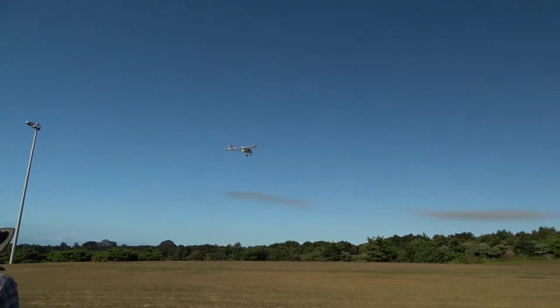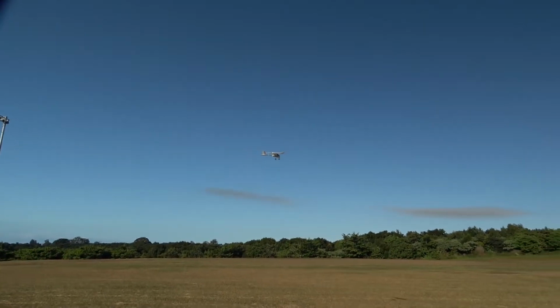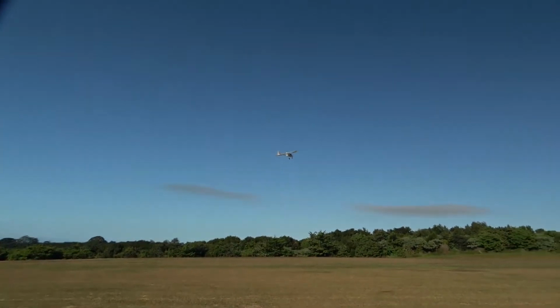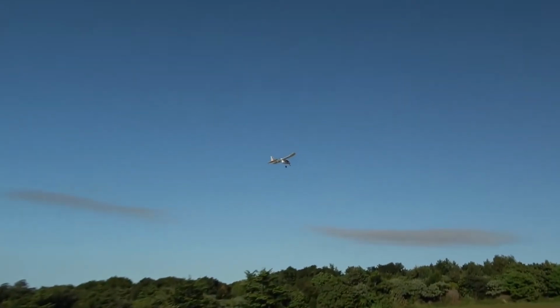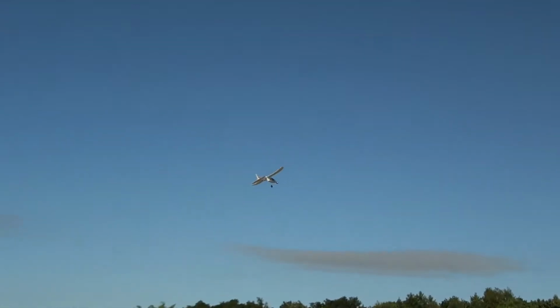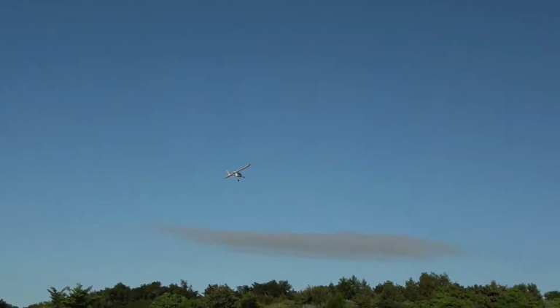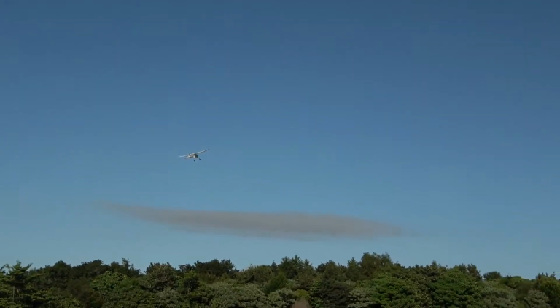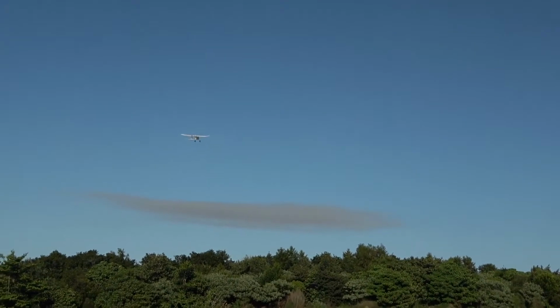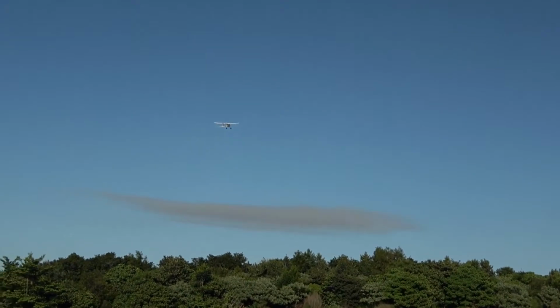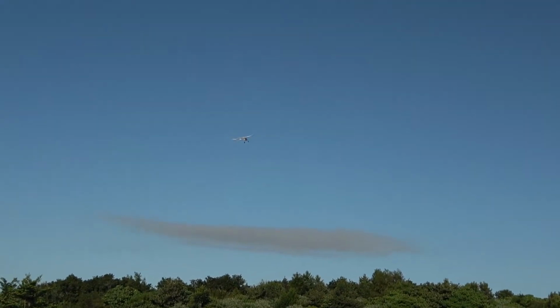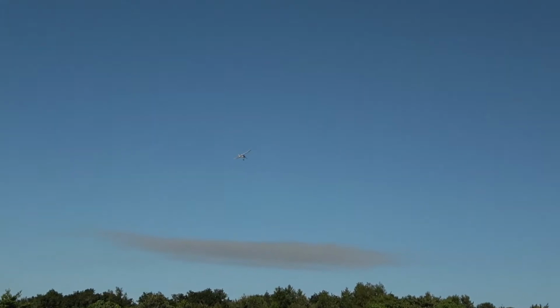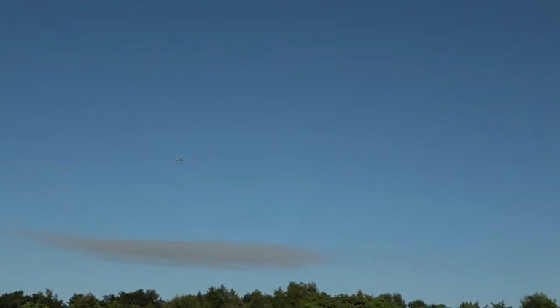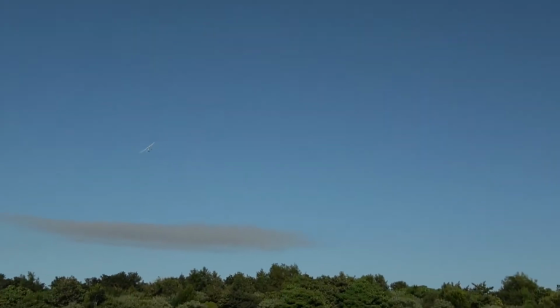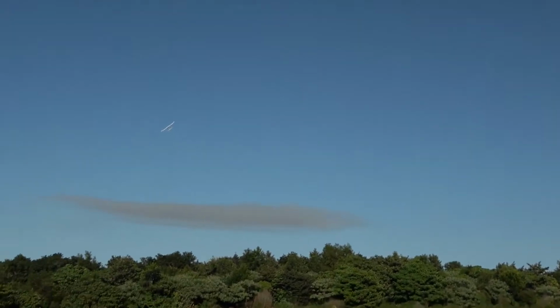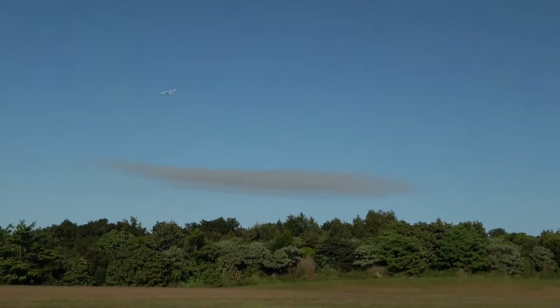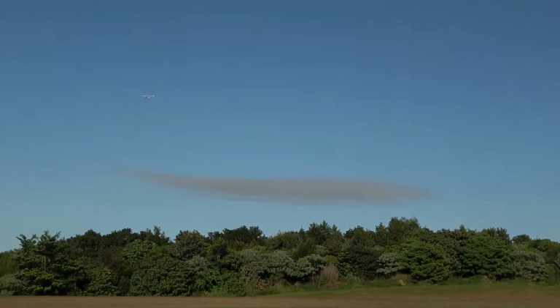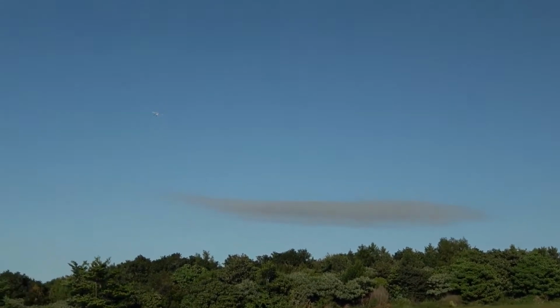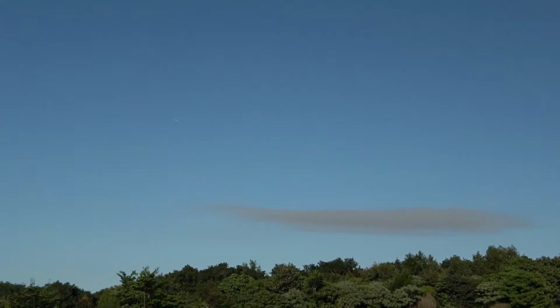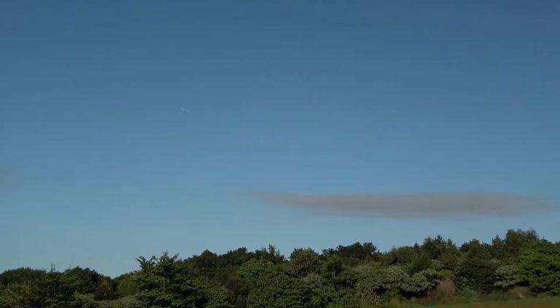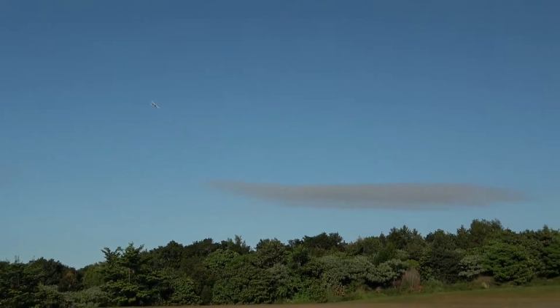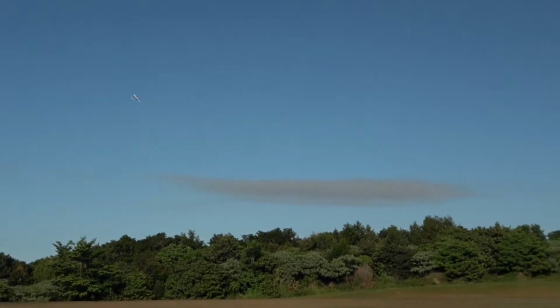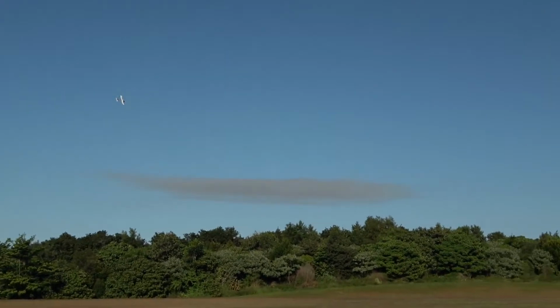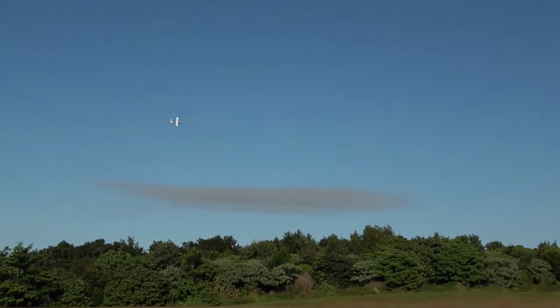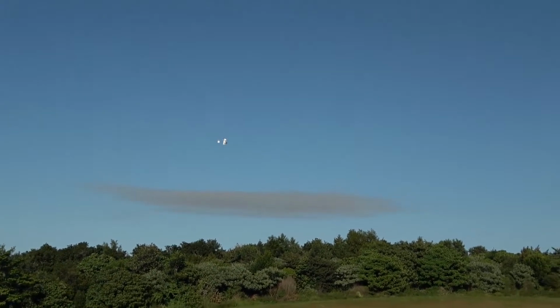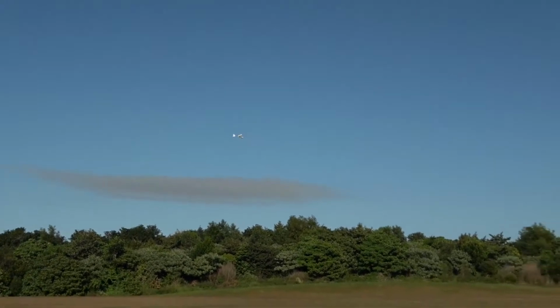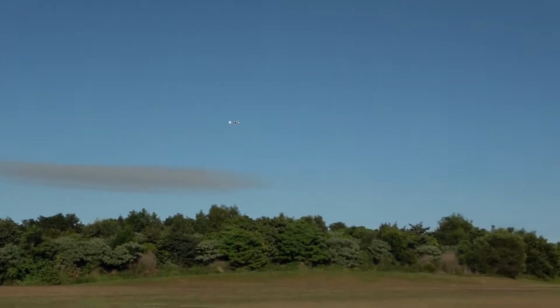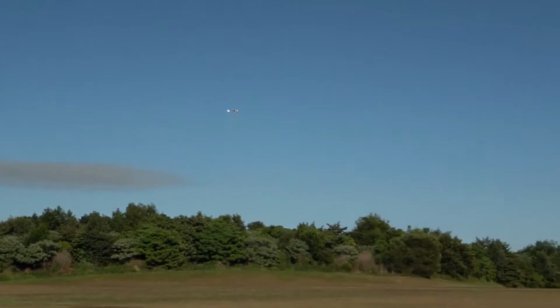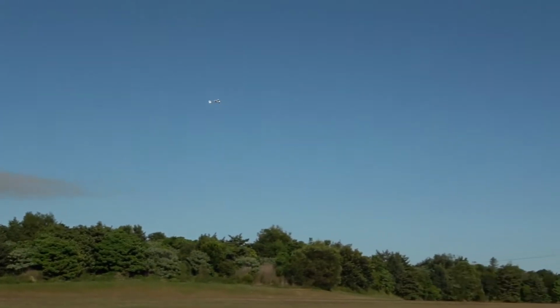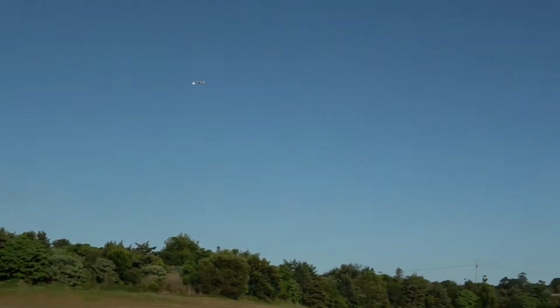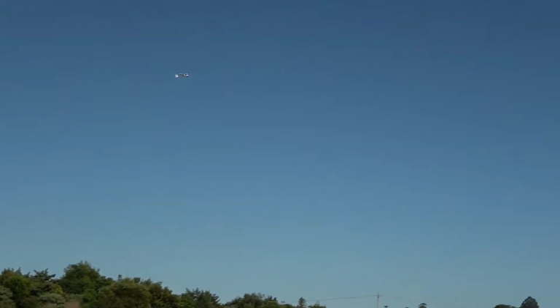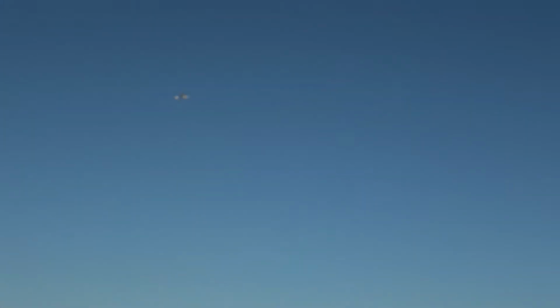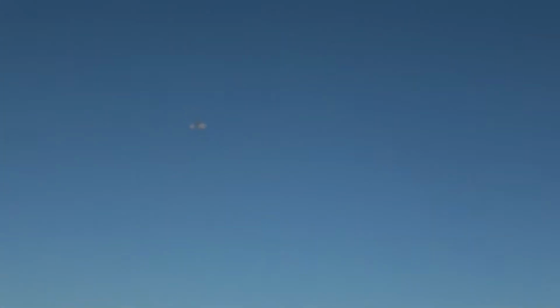We're up — perfect takeoff. That was easy. 100% throttle, toss it into the wind and away you go.